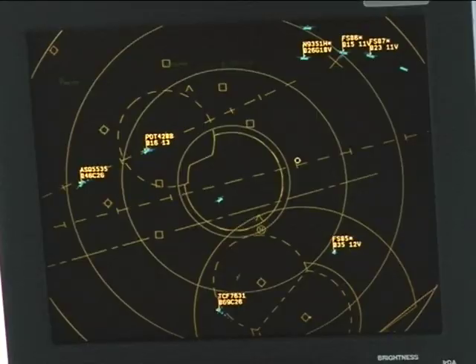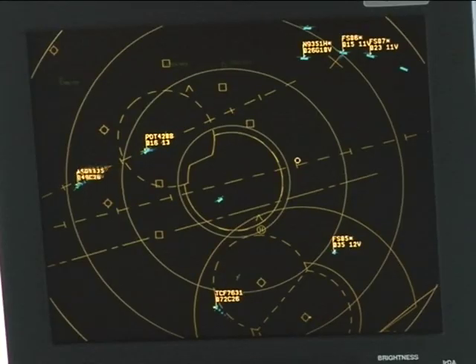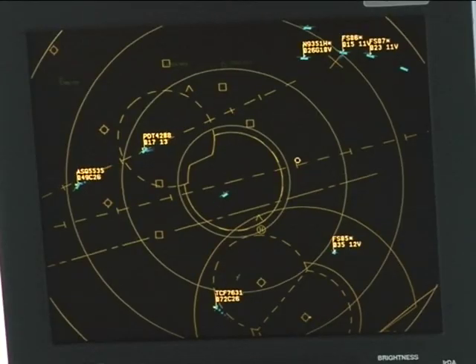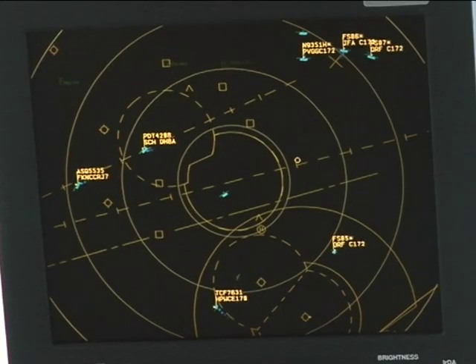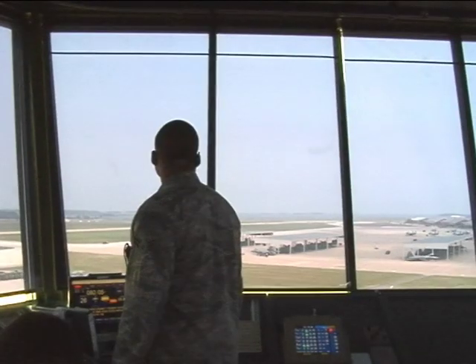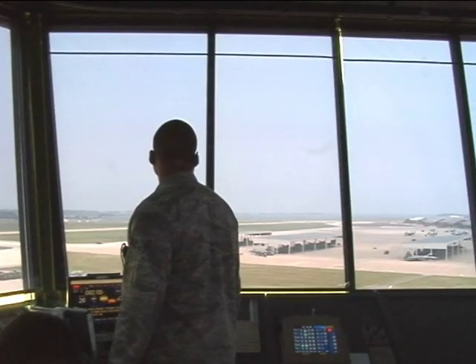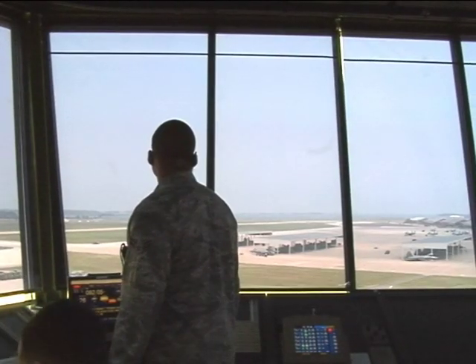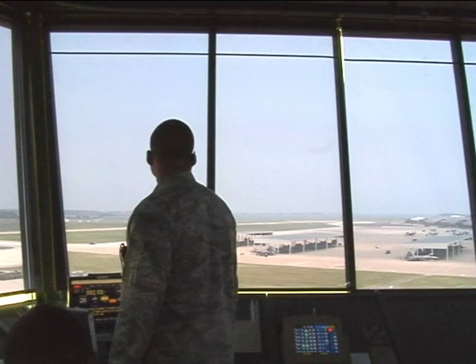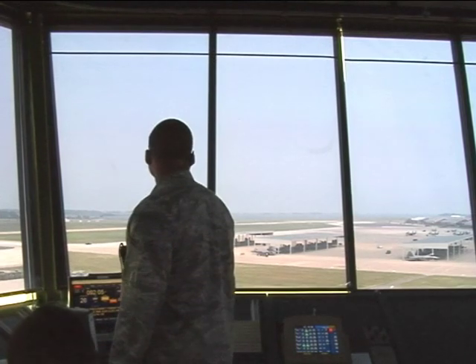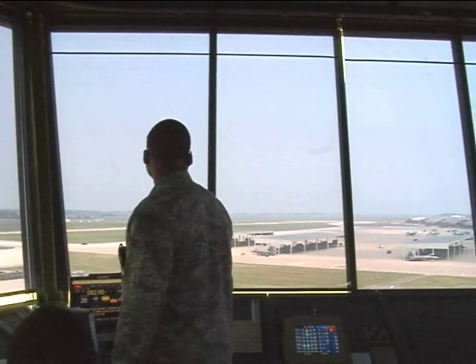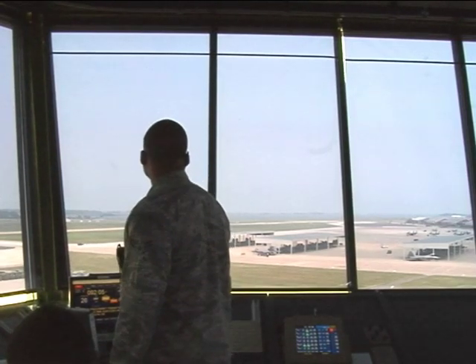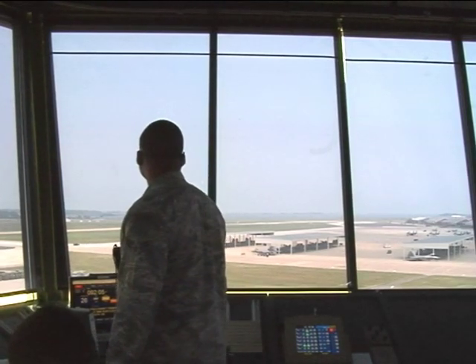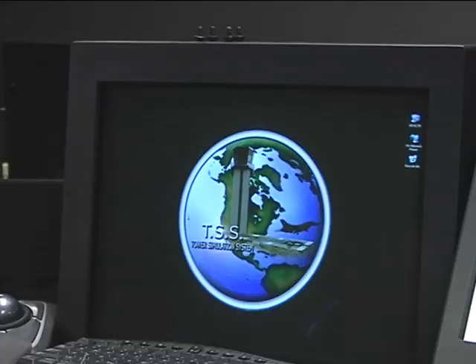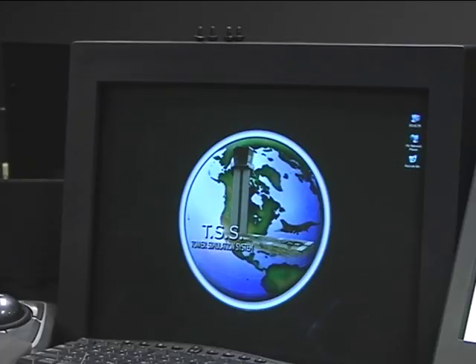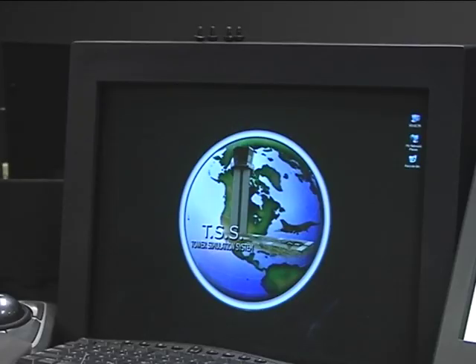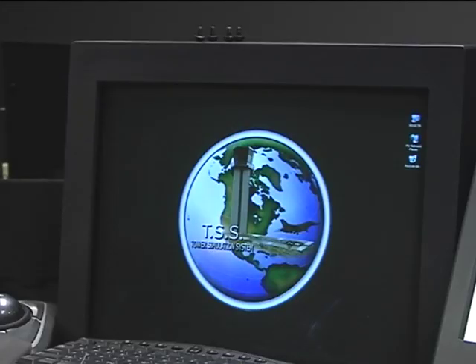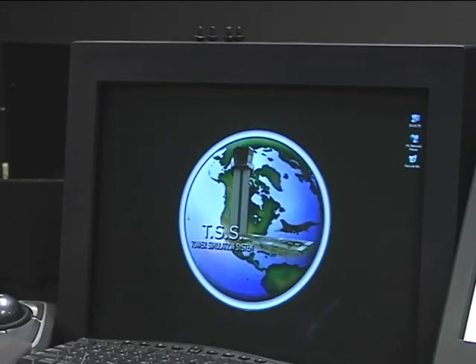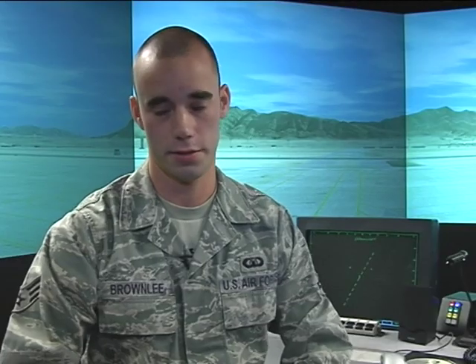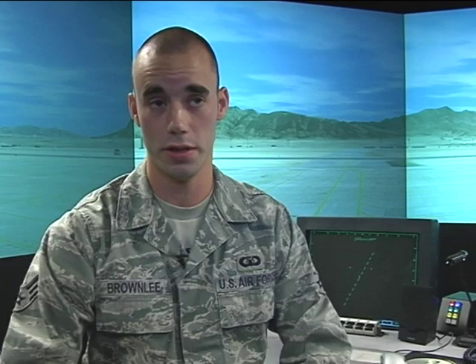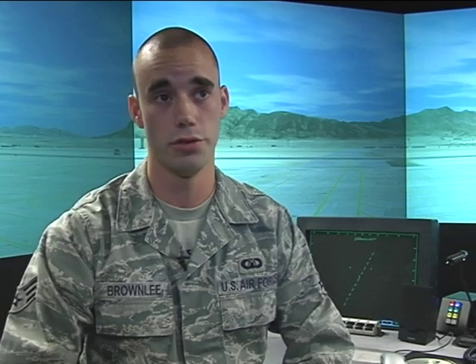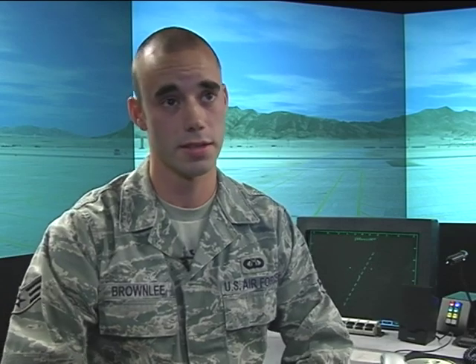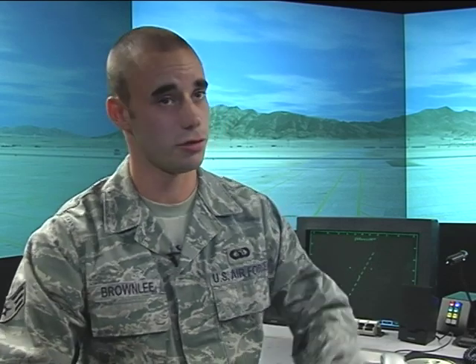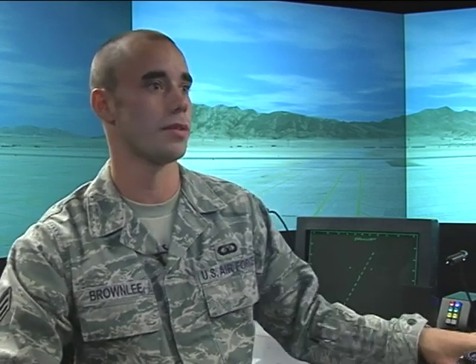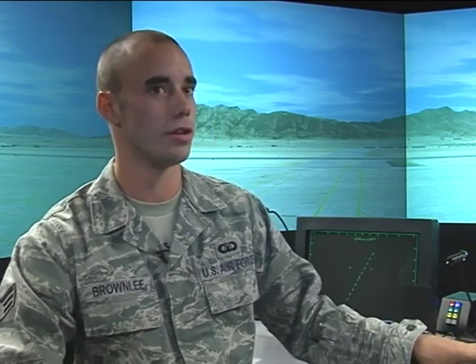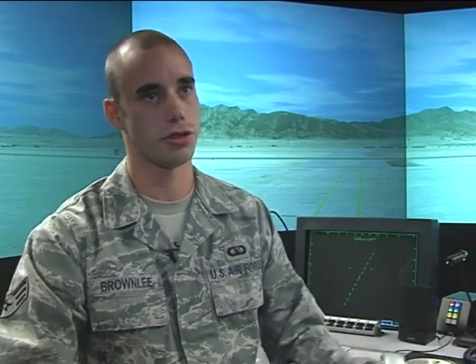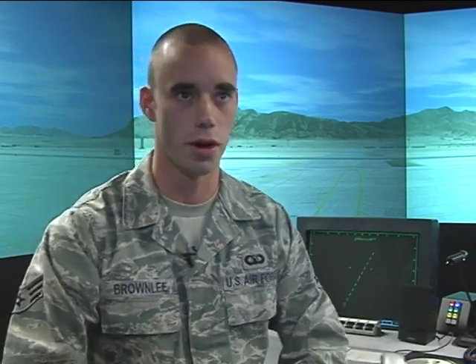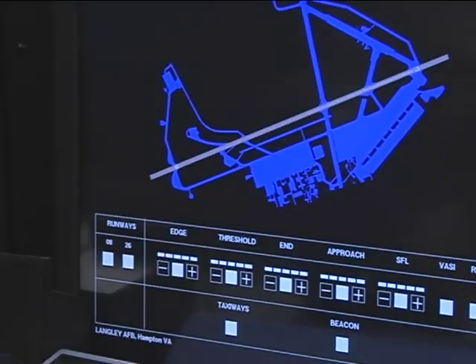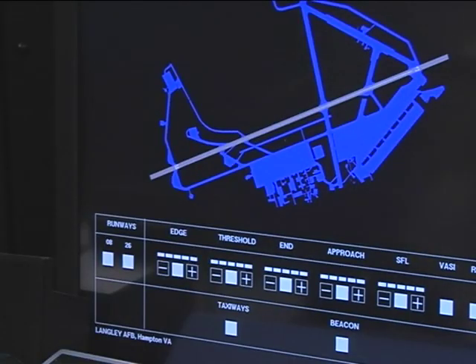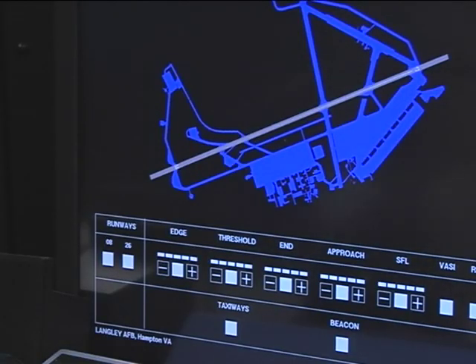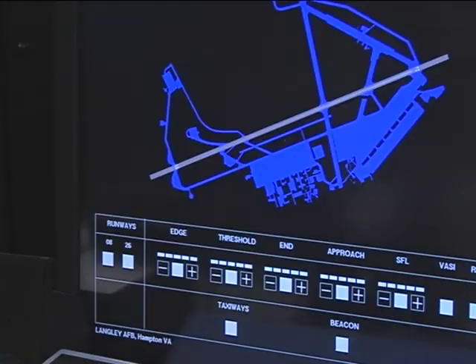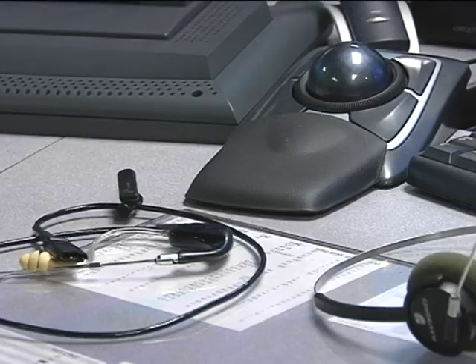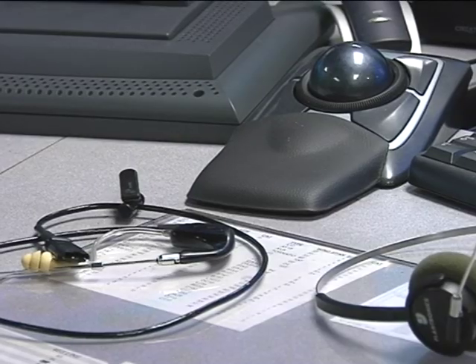While going through training, an air traffic controller spends 300 to 500 hours practicing with the TSS. That's the reason we use the TSS — because you can mess up here as much as you want, whereas upstairs, if you mess up, you're going to kill somebody.